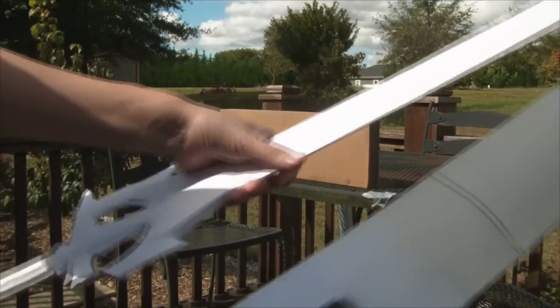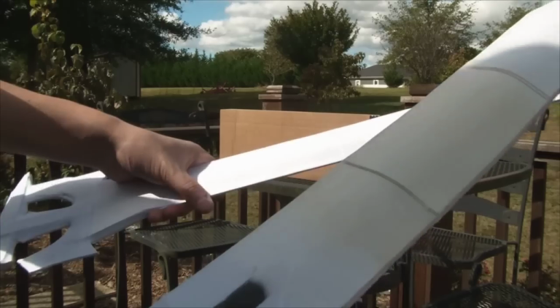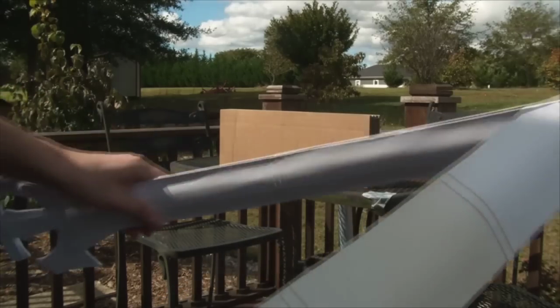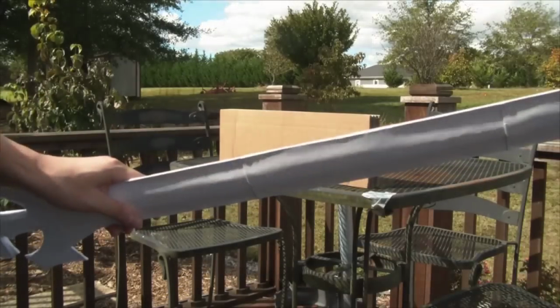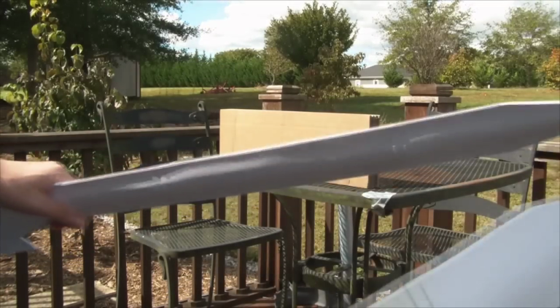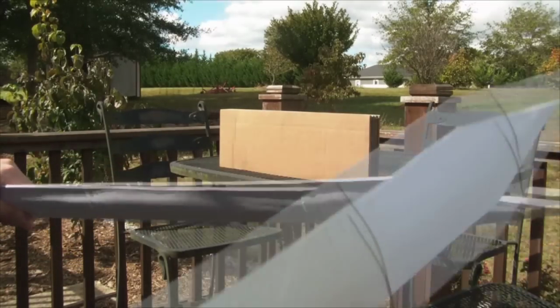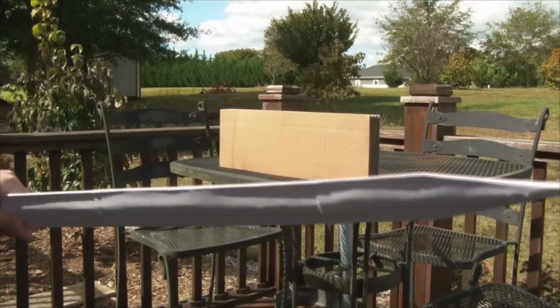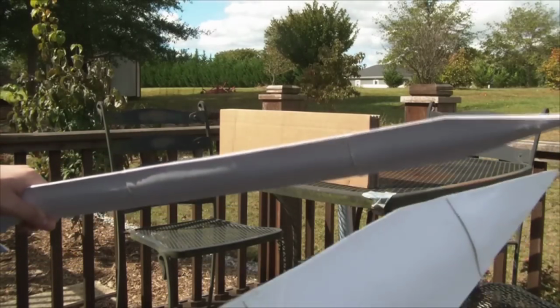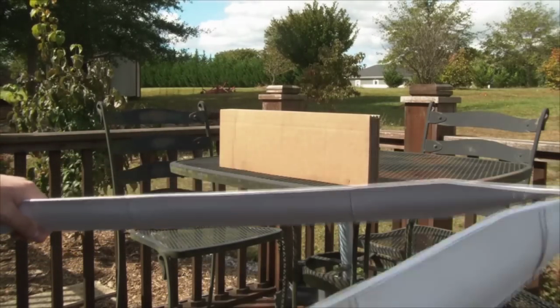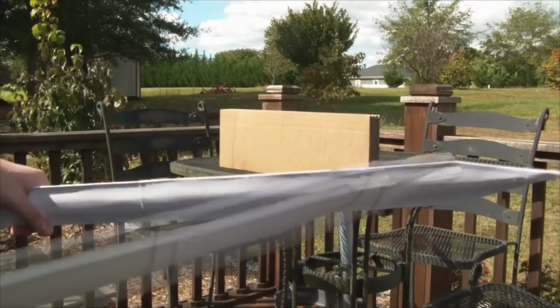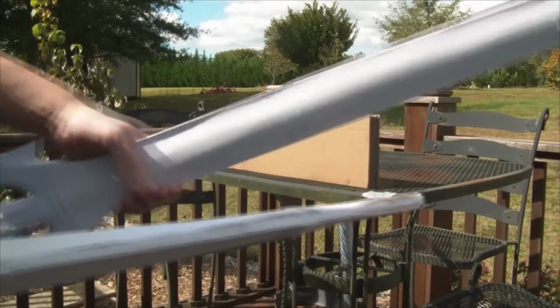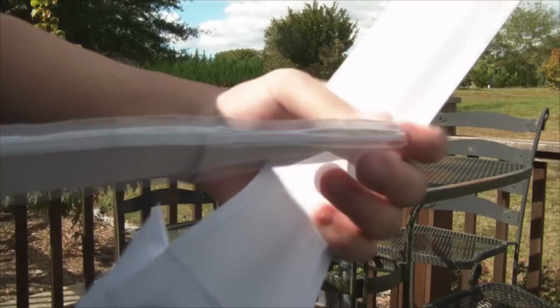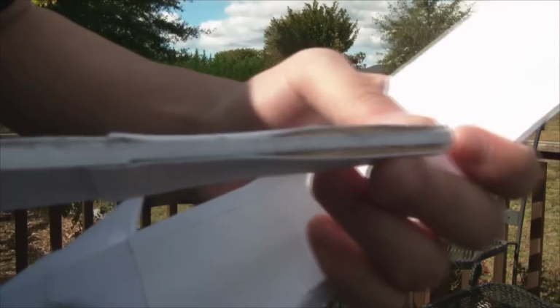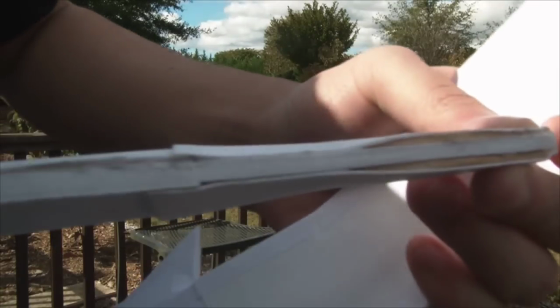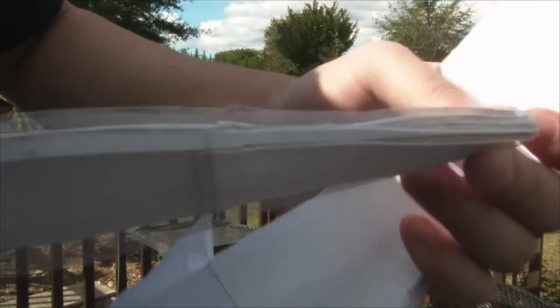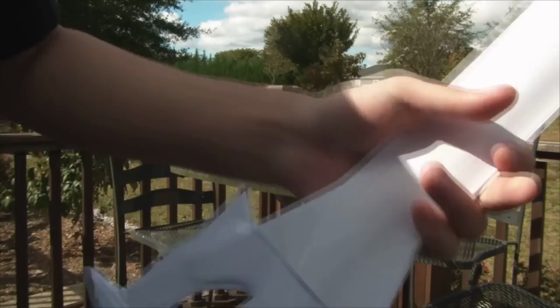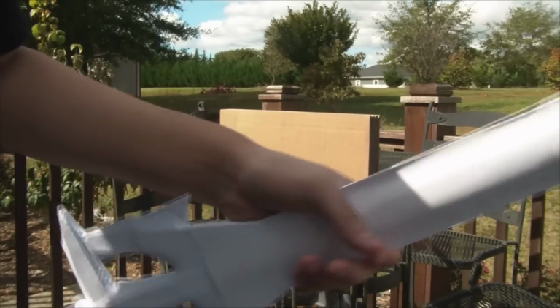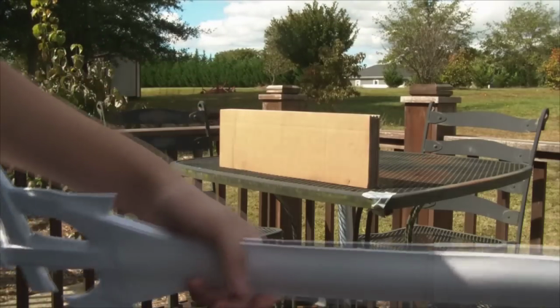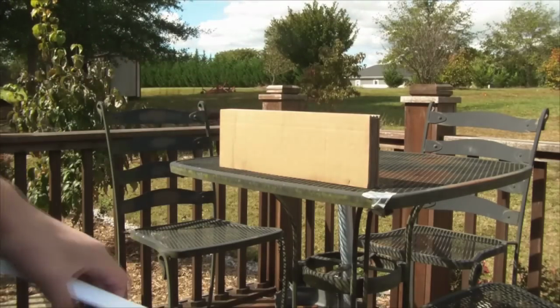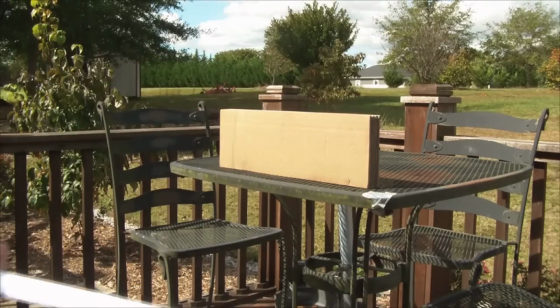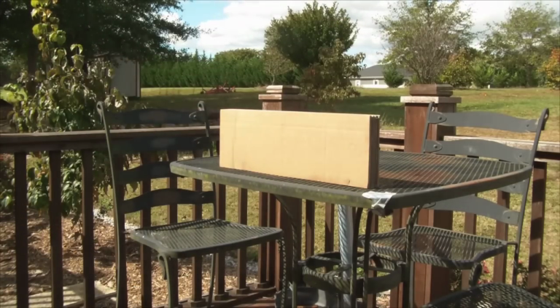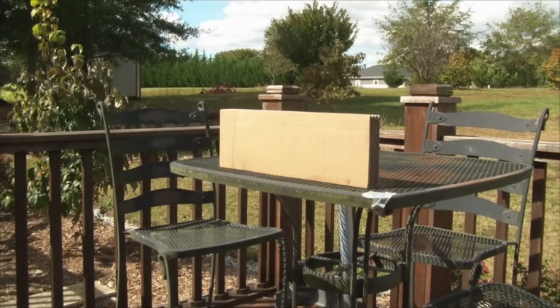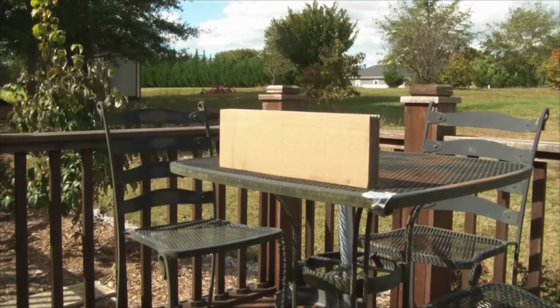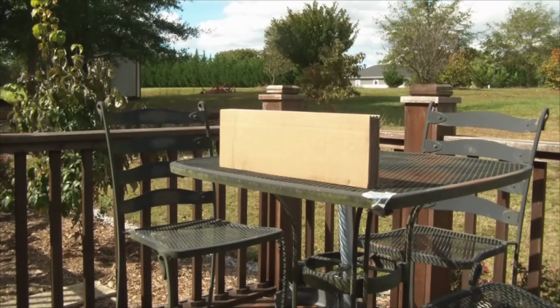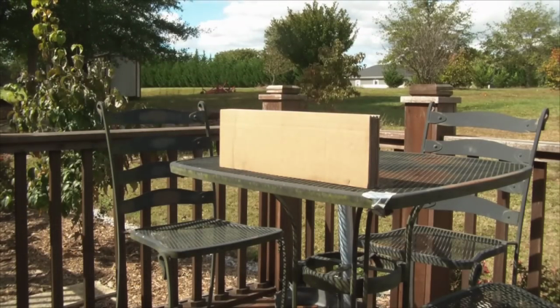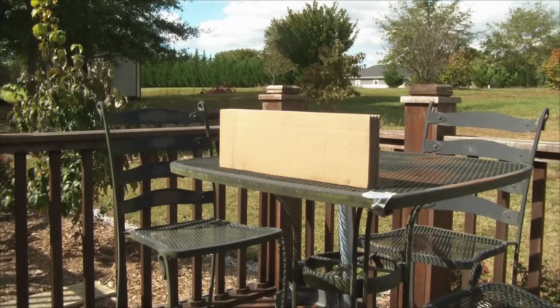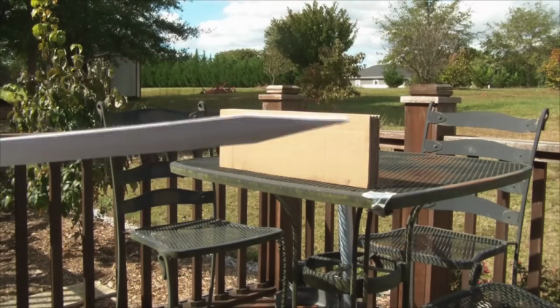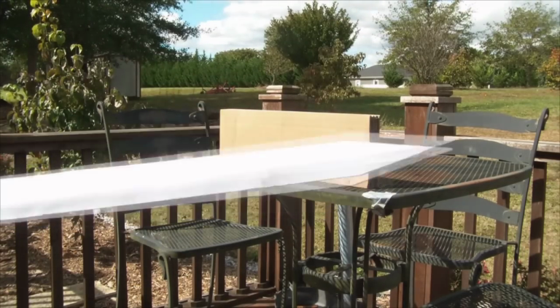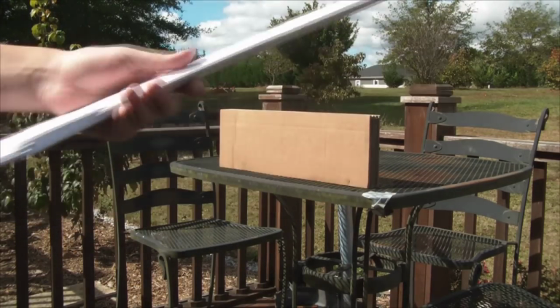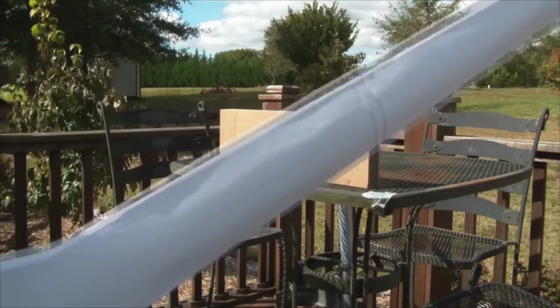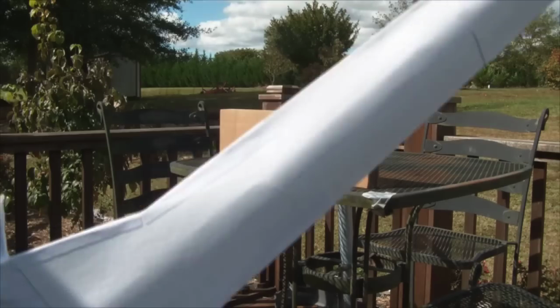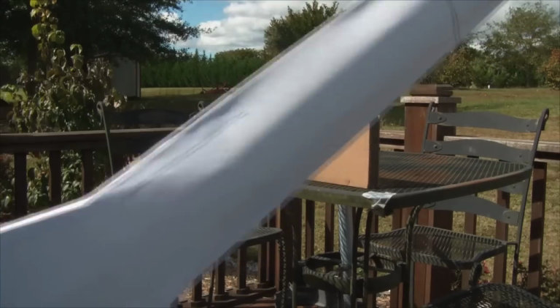They're both supported equally the same way, all the way up to the tip, with the same materials — popsicle sticks, as you can see. When I break these open, I'll show you how the support structure is made. But with that being said, let's go with the thinner sword.